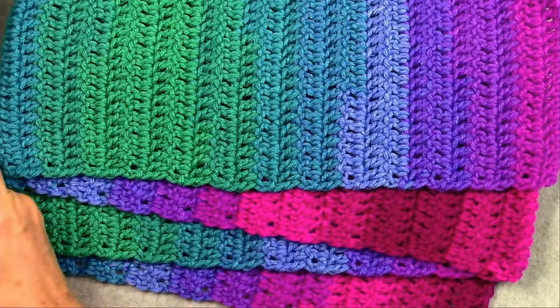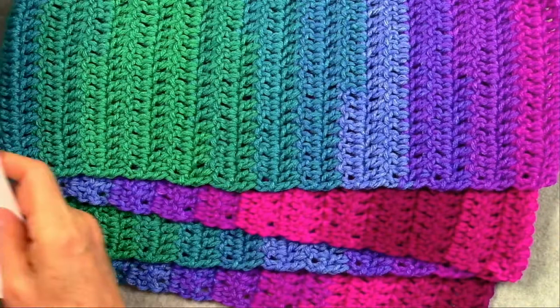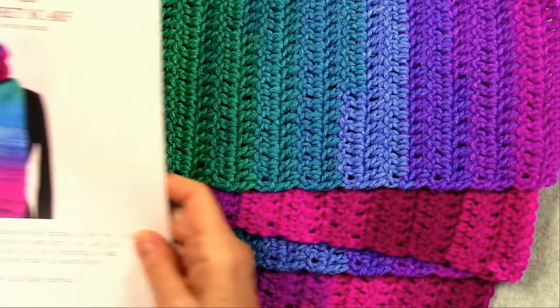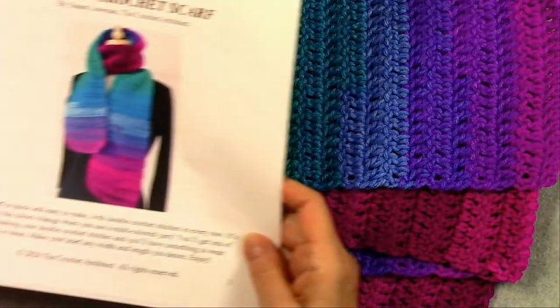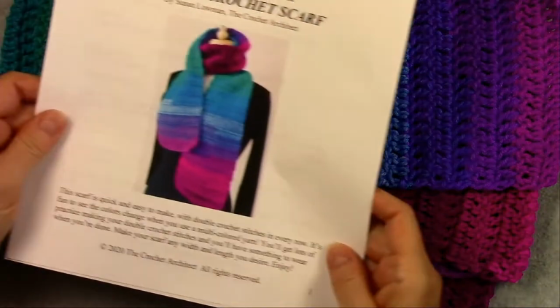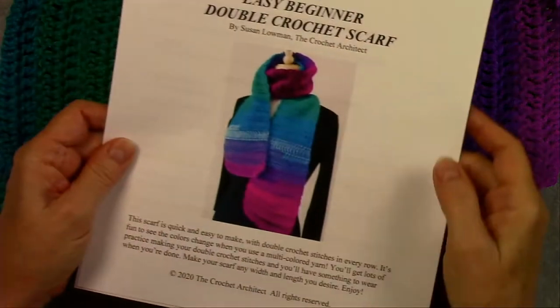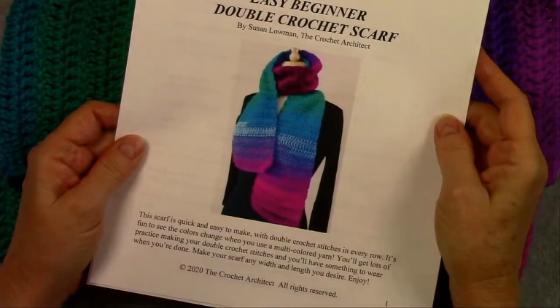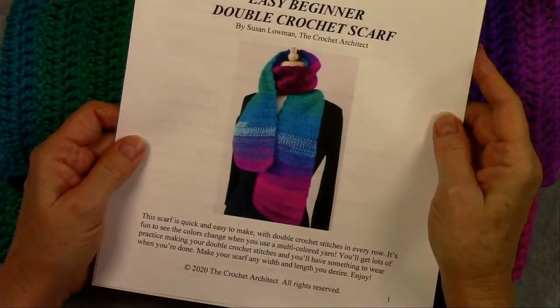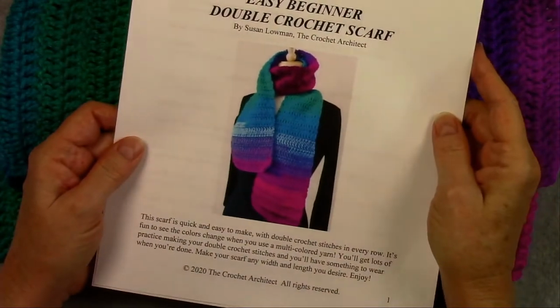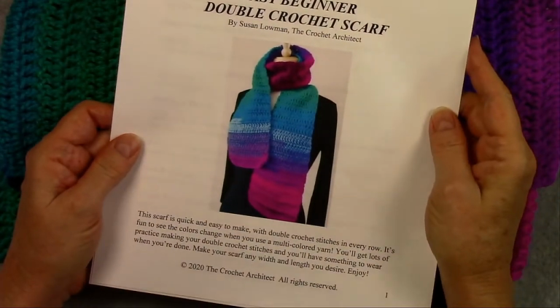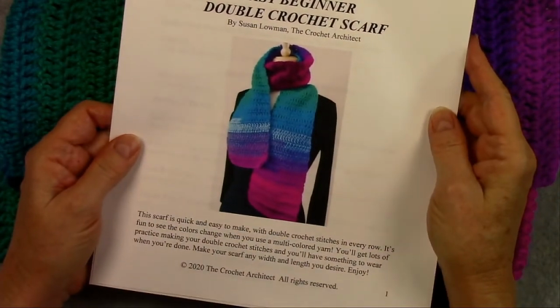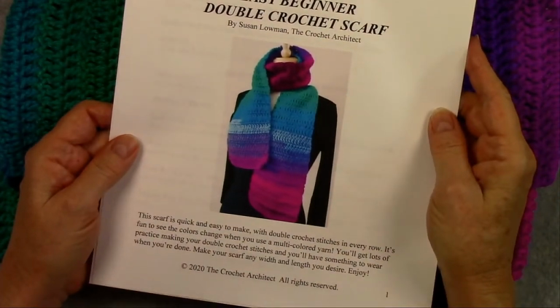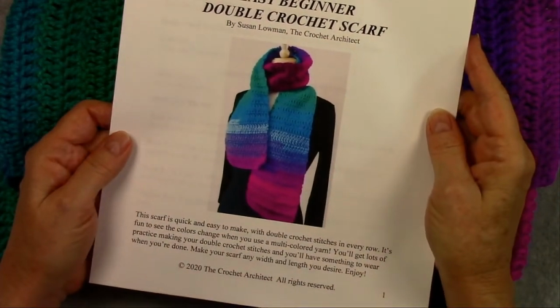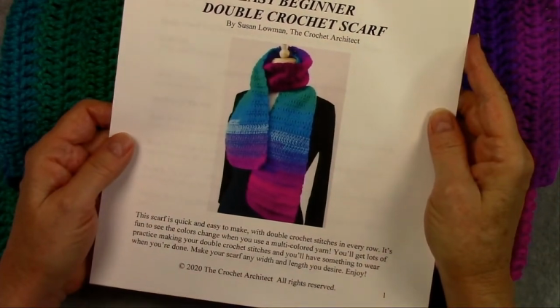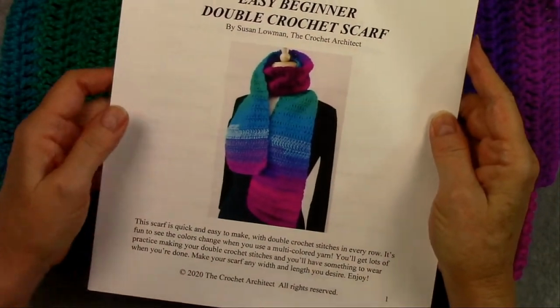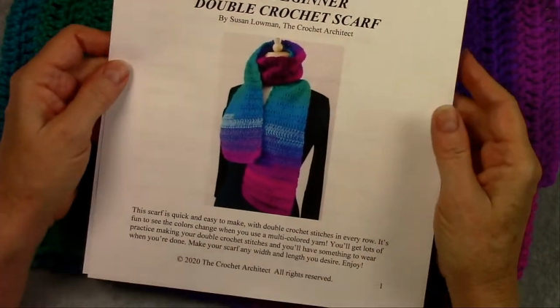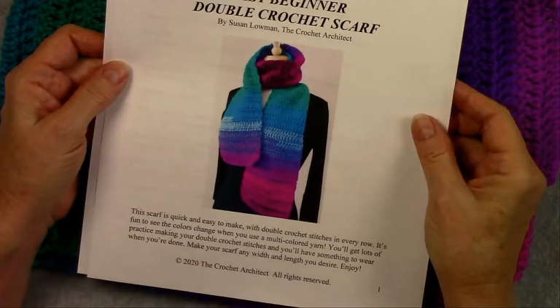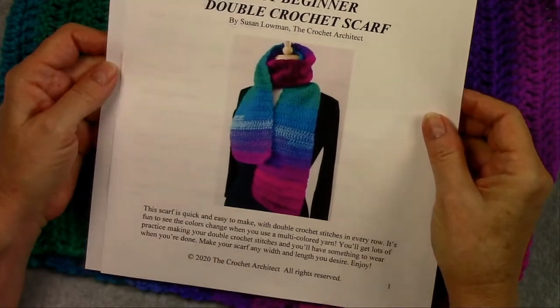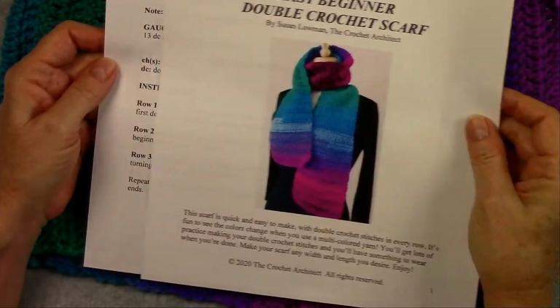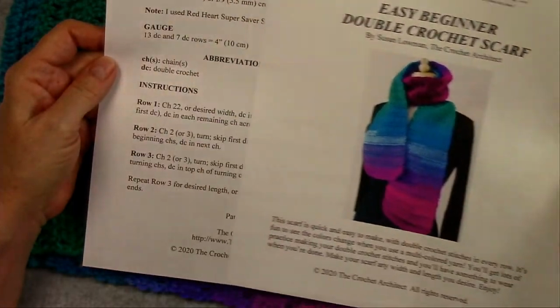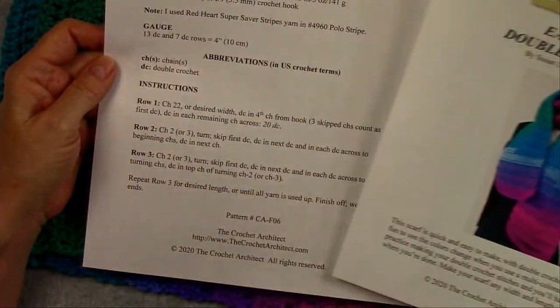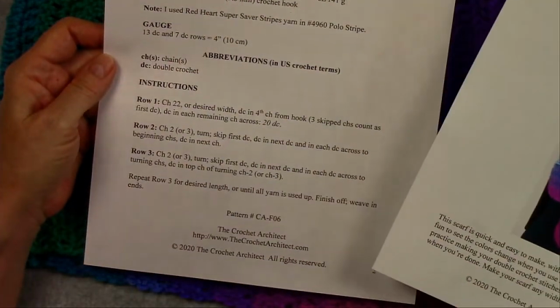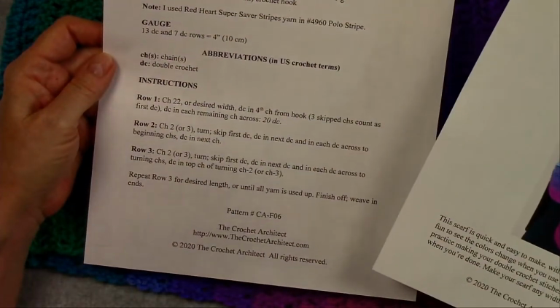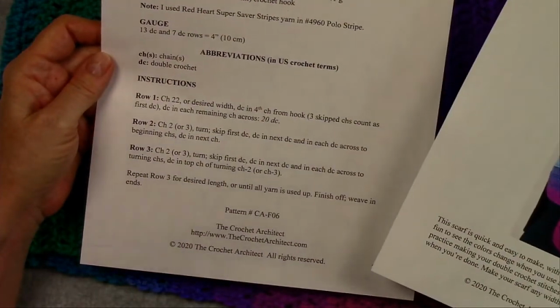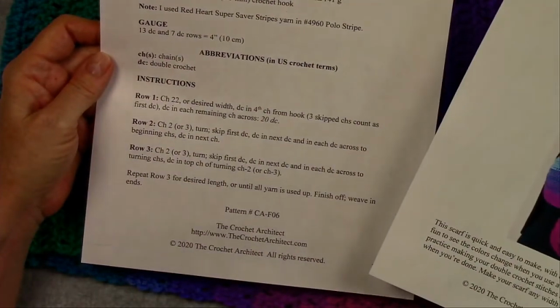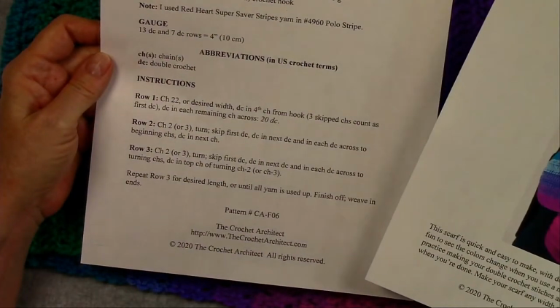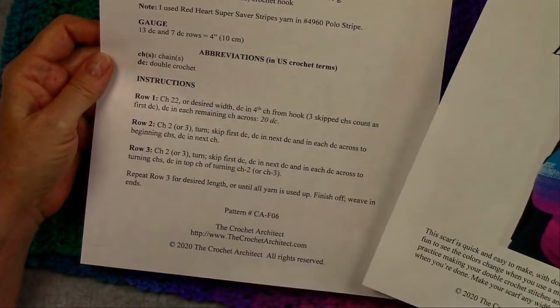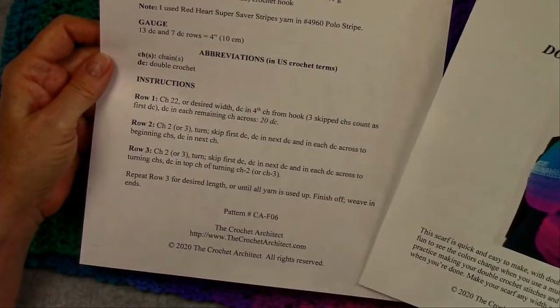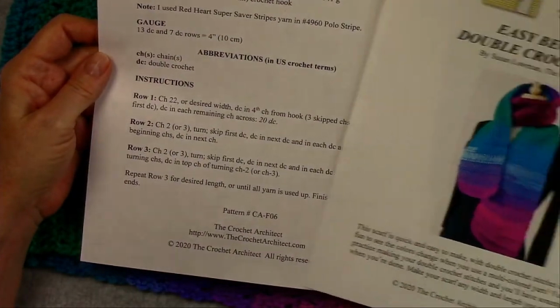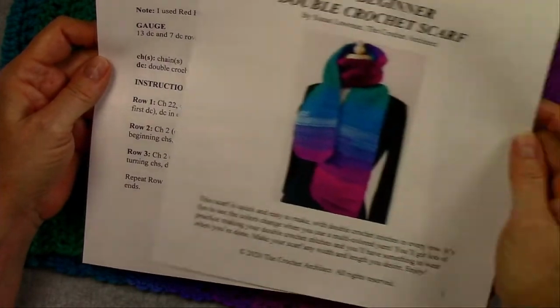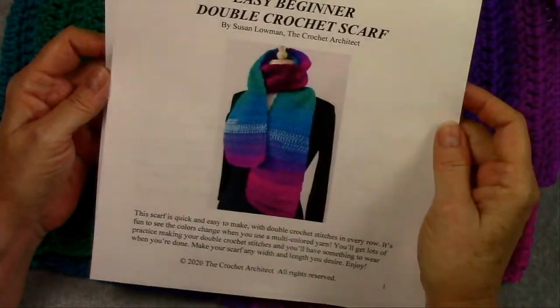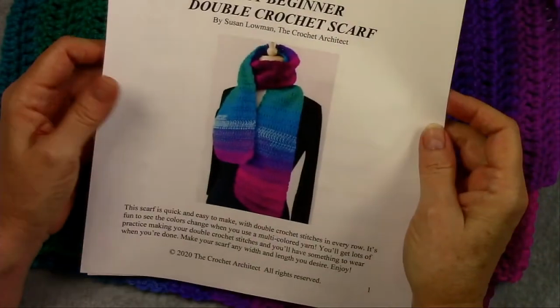This is the free pattern on my website — the link is in the description below, and you can download that if you'd like.